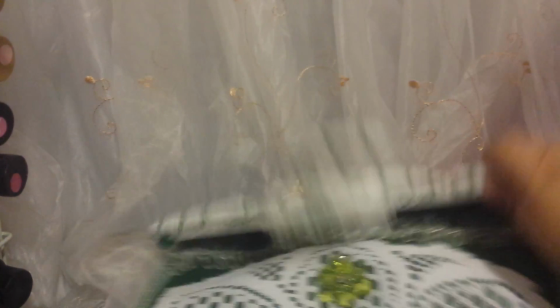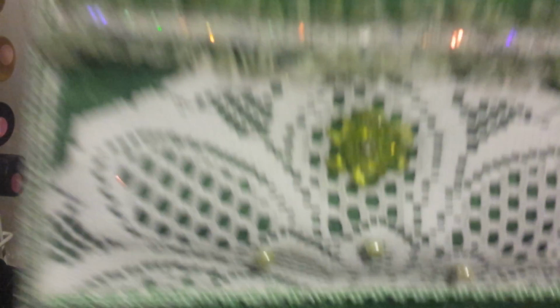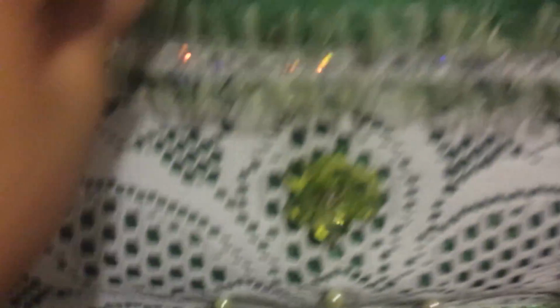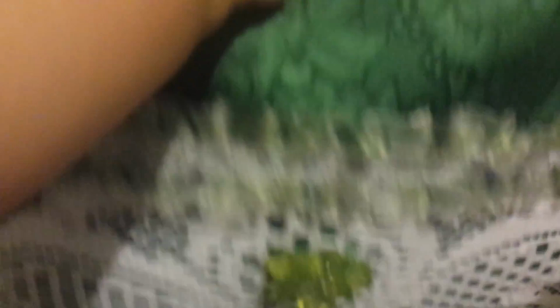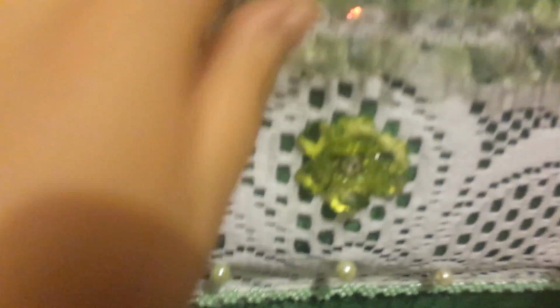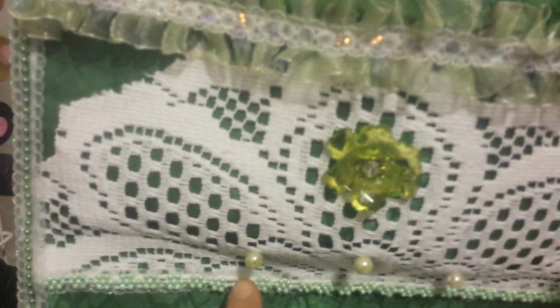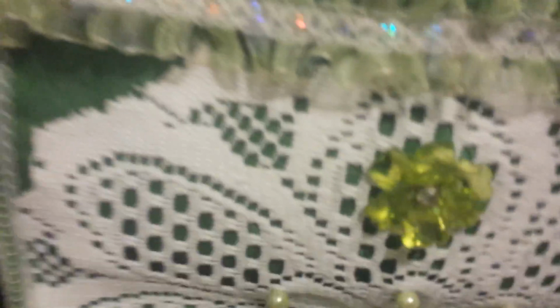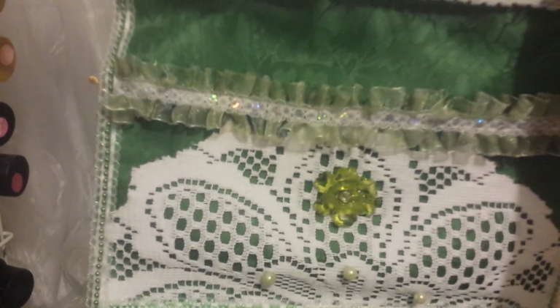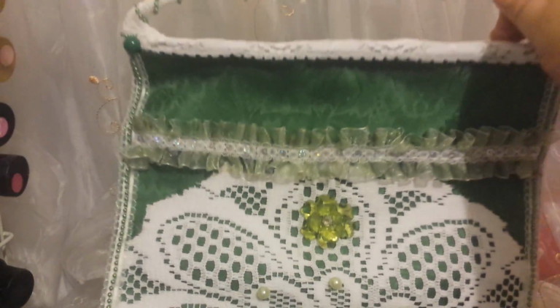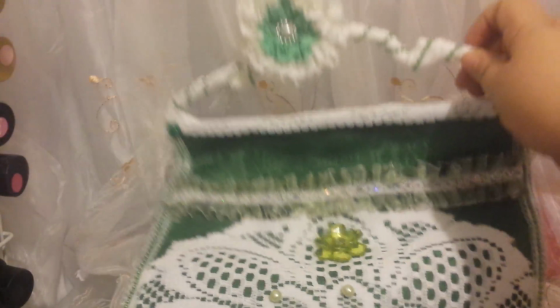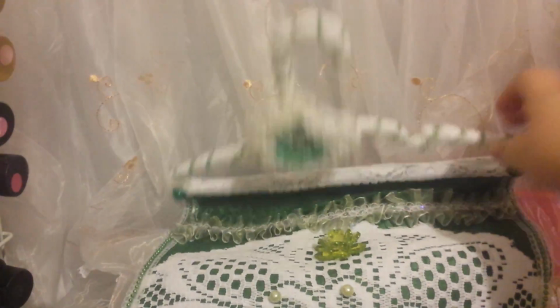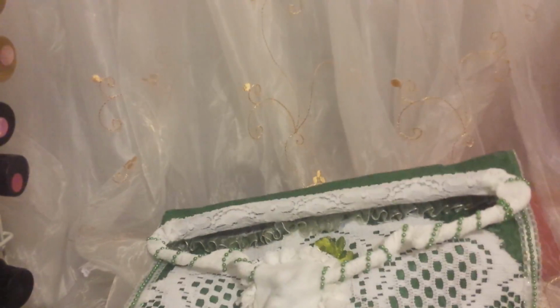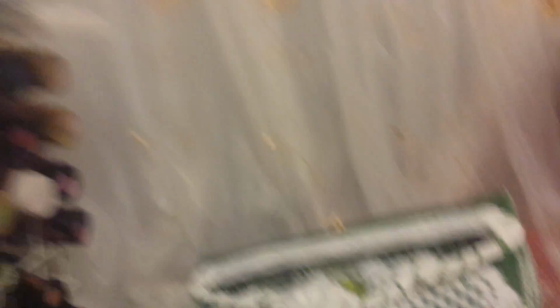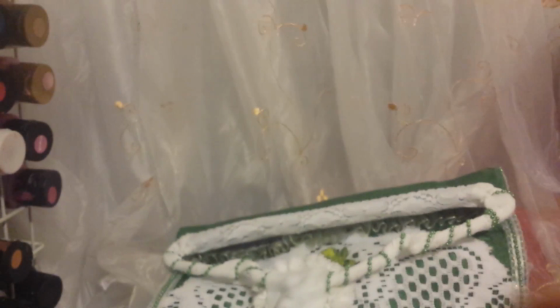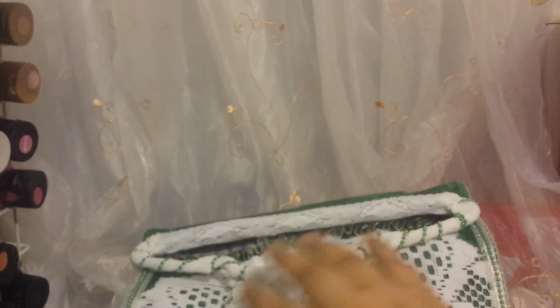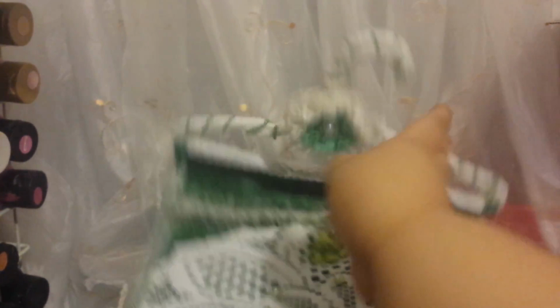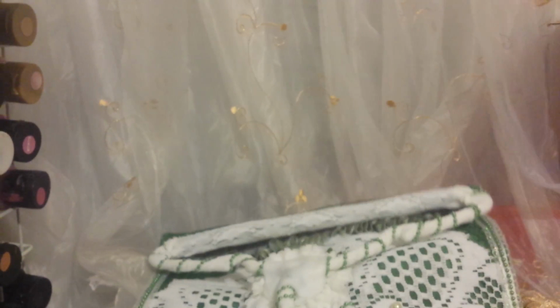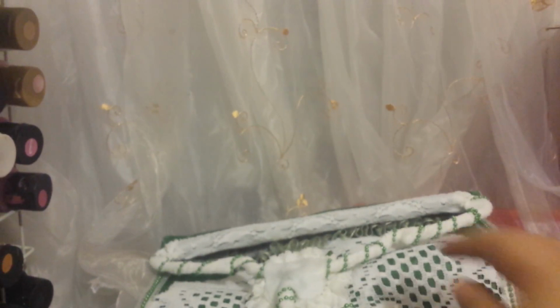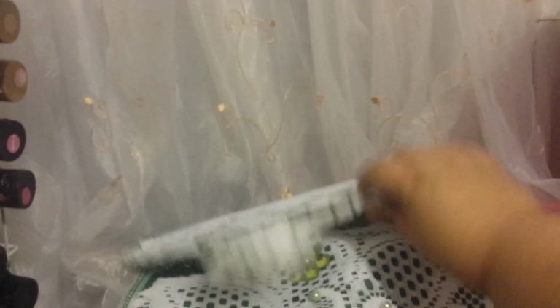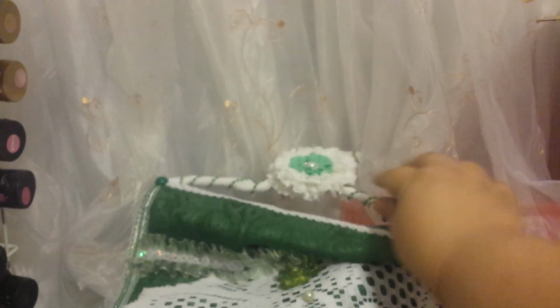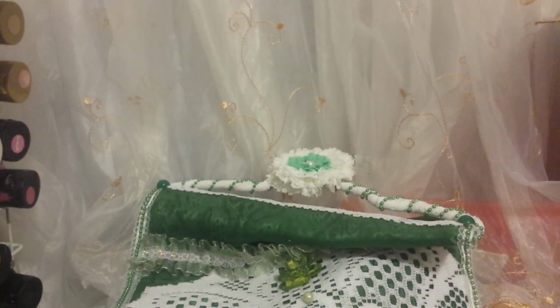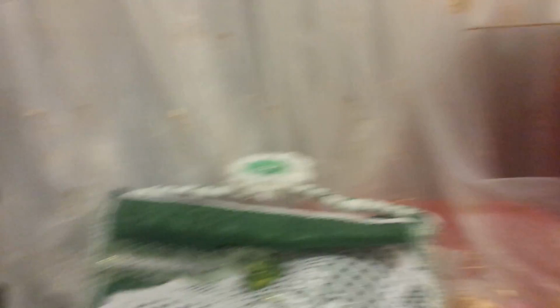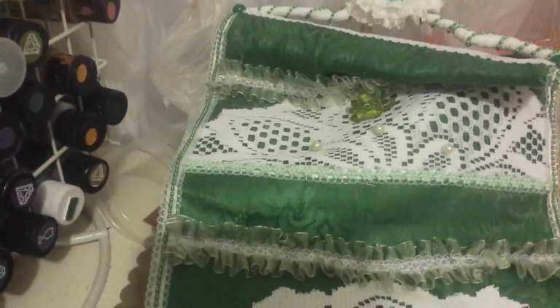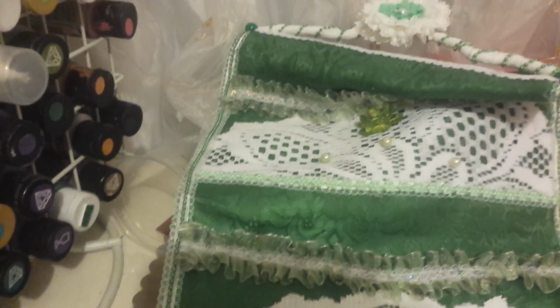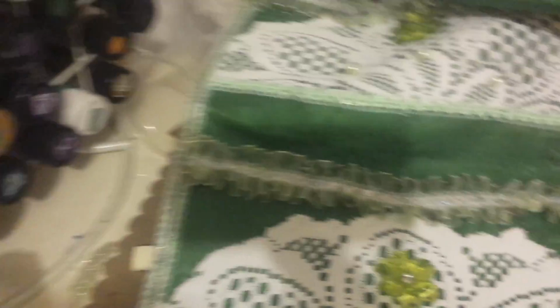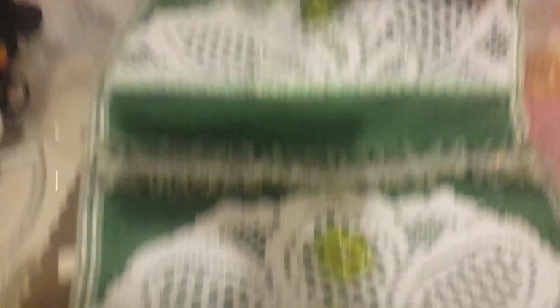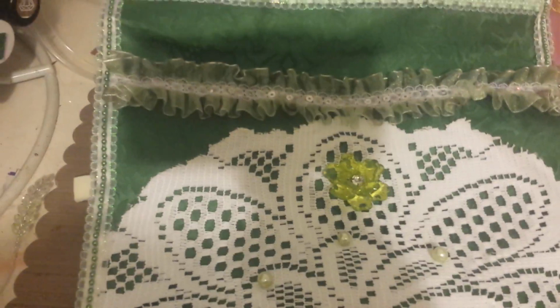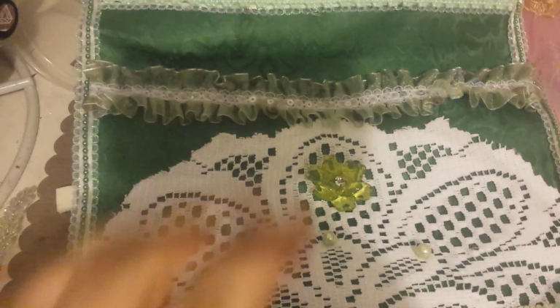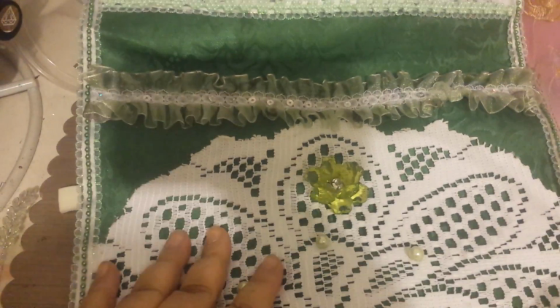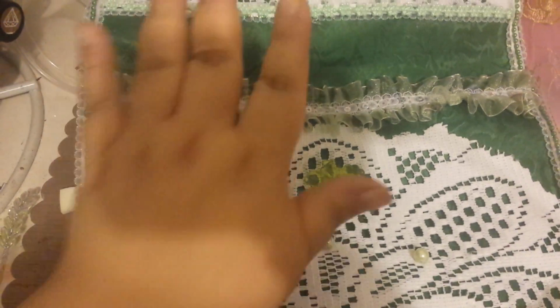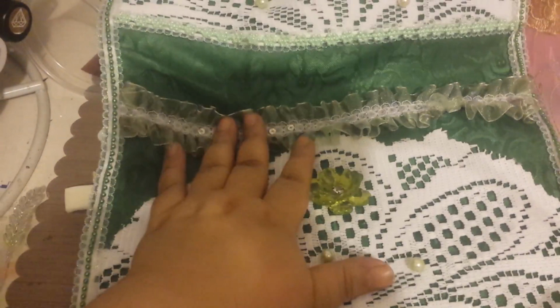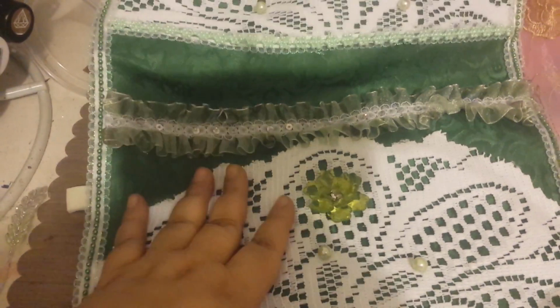So this is the first pocket — I used some beads. Let me bring it down. There's another pocket and I did the same thing here.